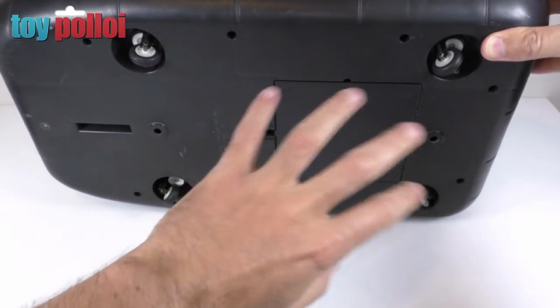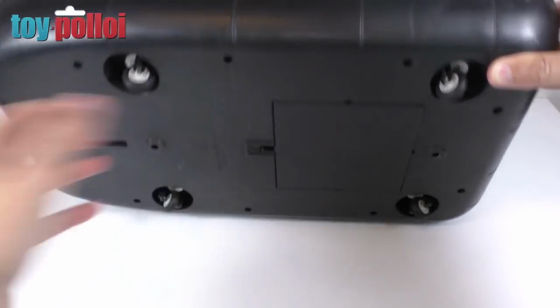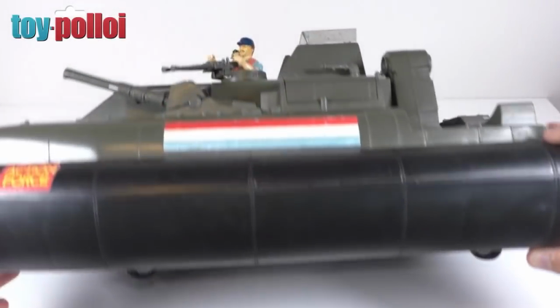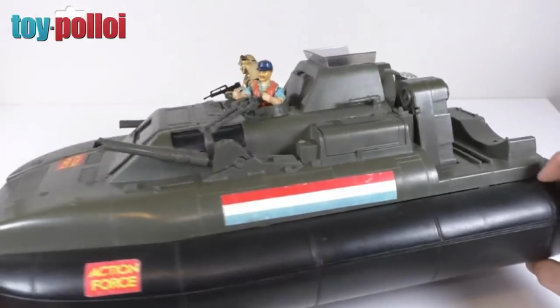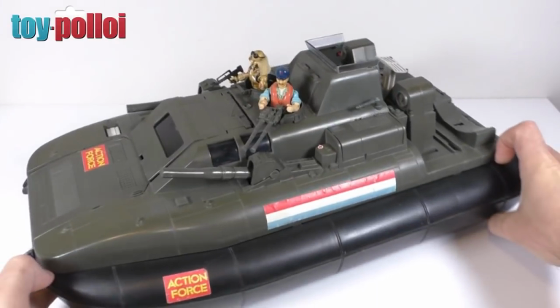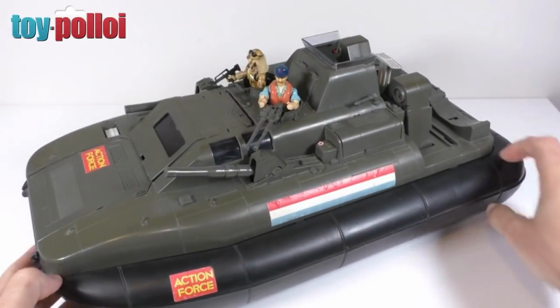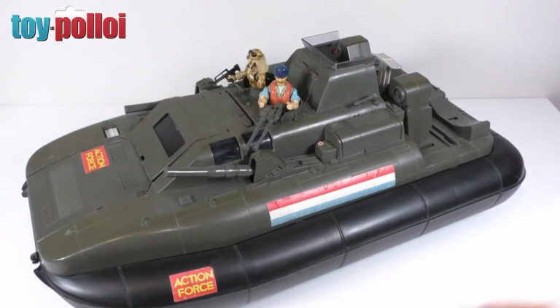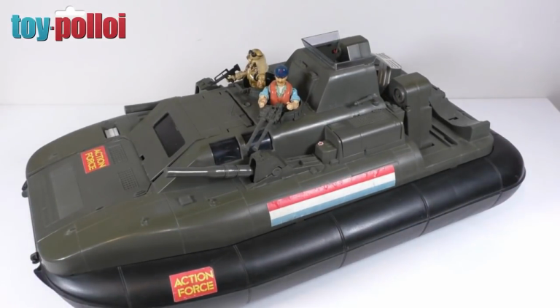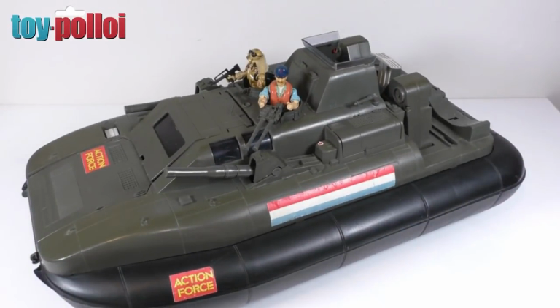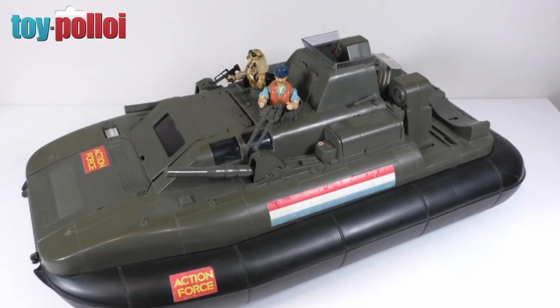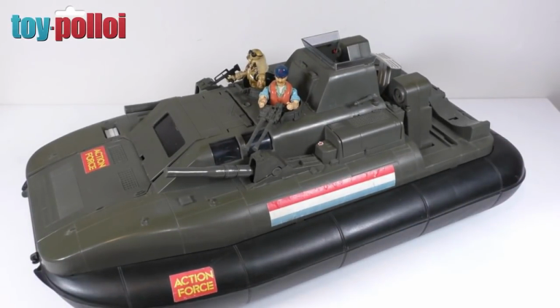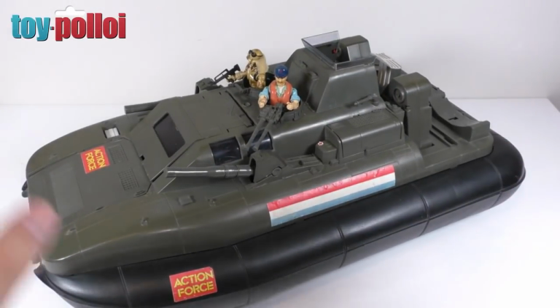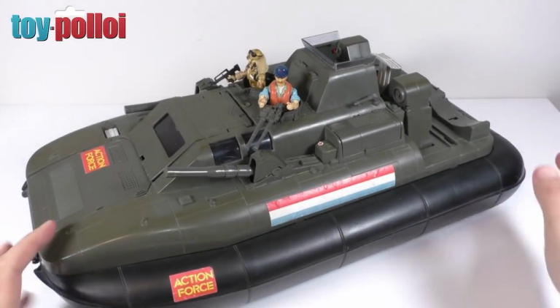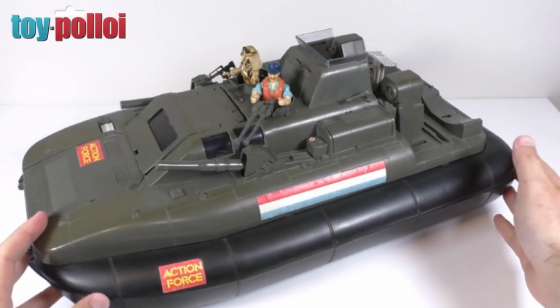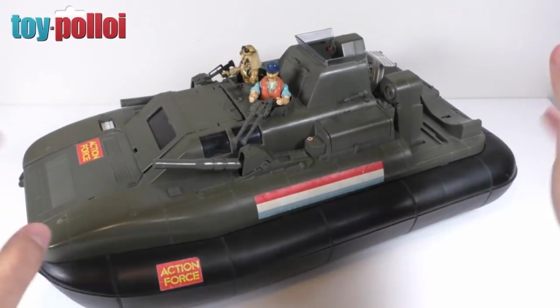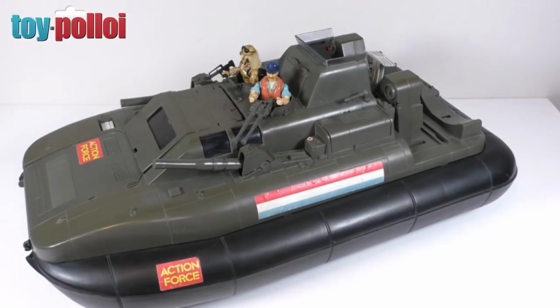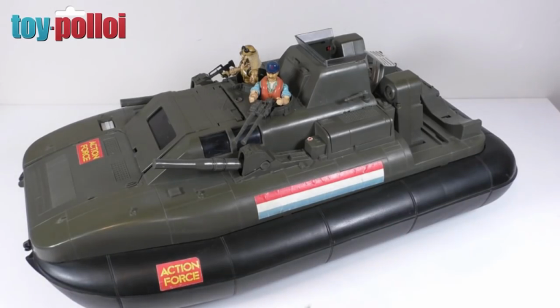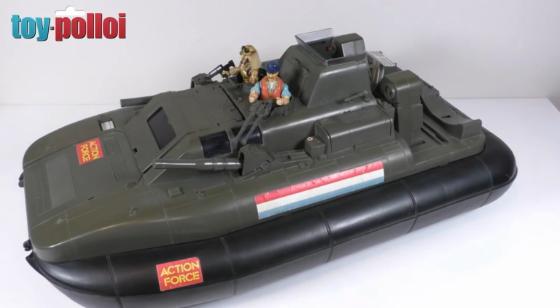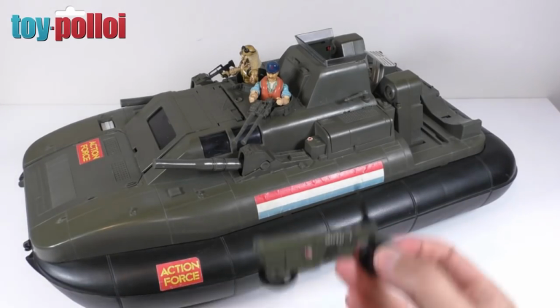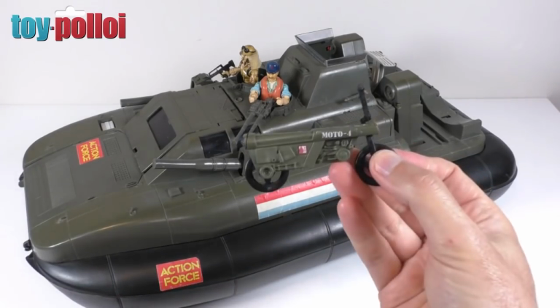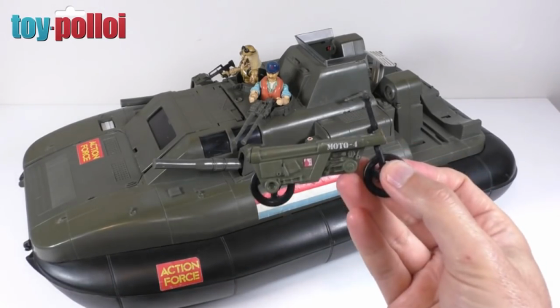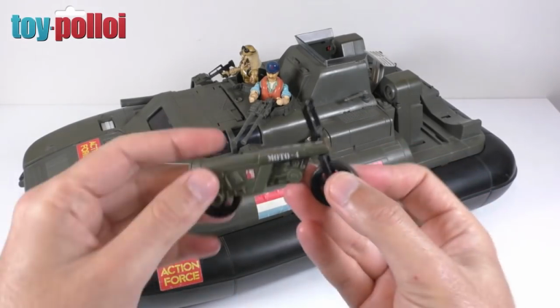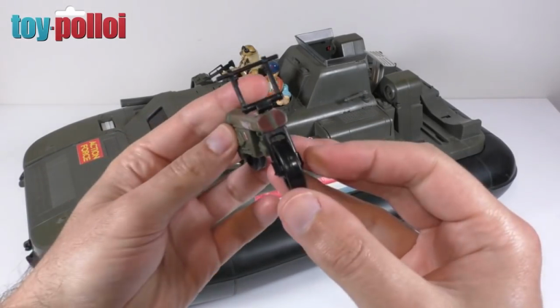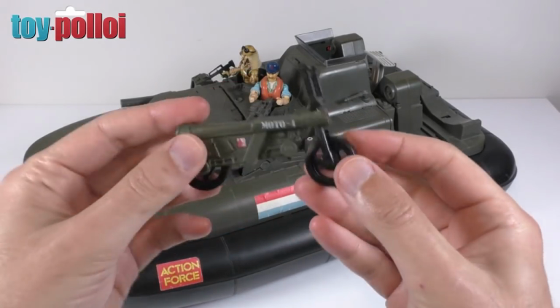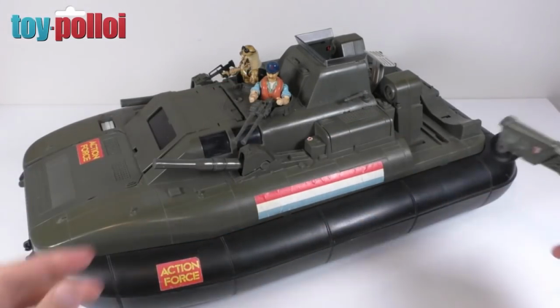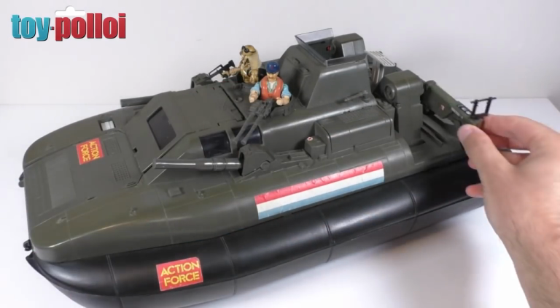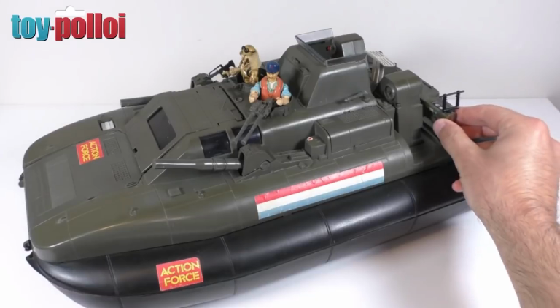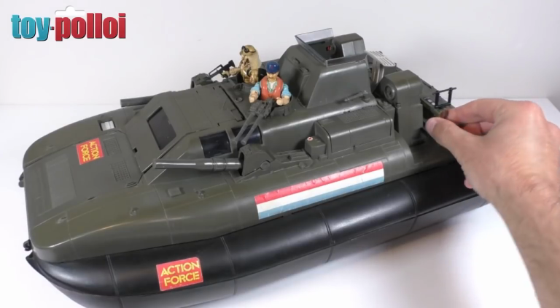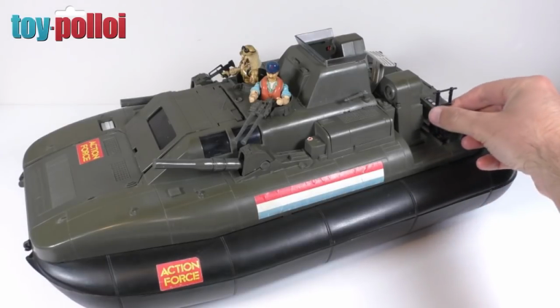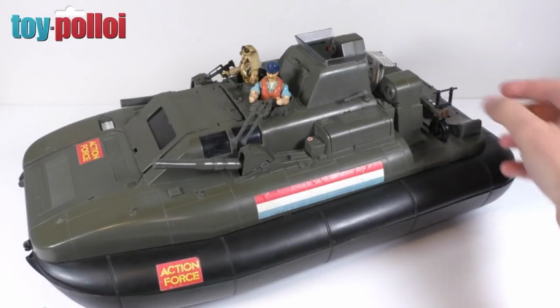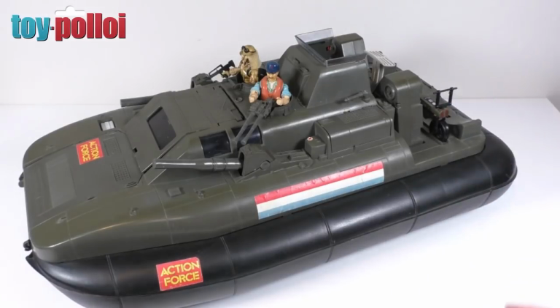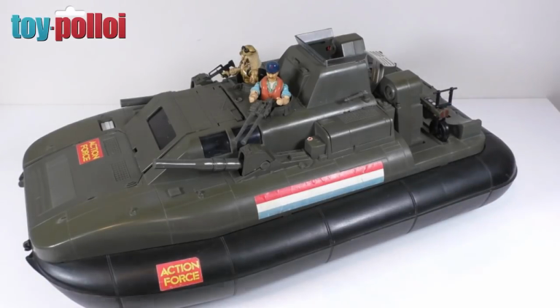It does finish off the bottom section of the Killer Whale, so we can just clip that in place. There we go, the bottom is now complete. I was also able to do a couple of other purchases from people who I will mention at the end of this video, but I thought I'd show them first.